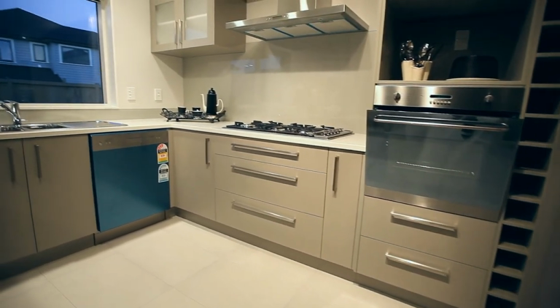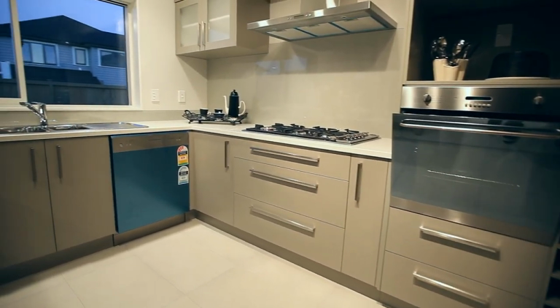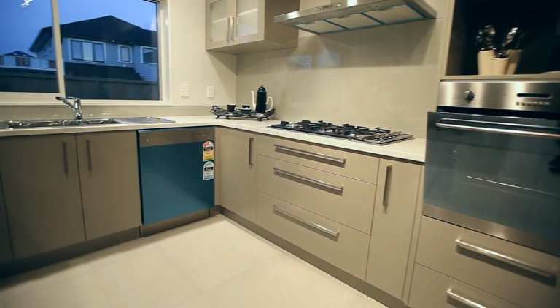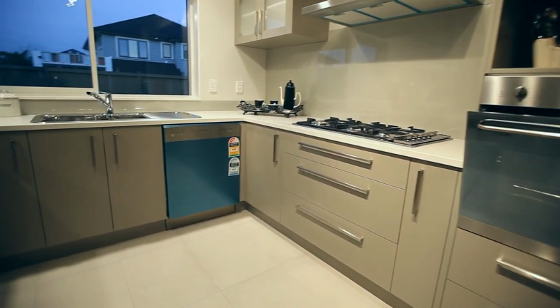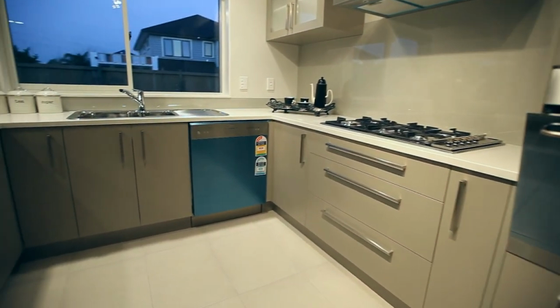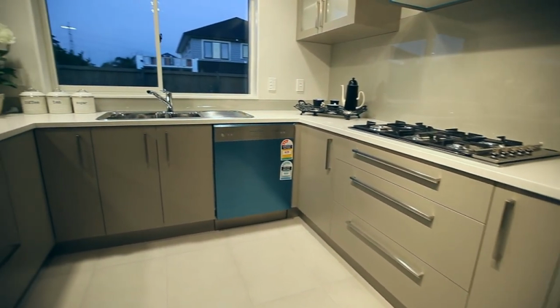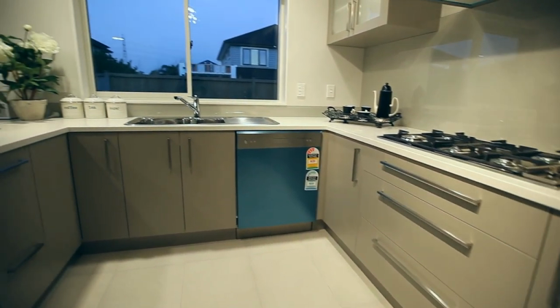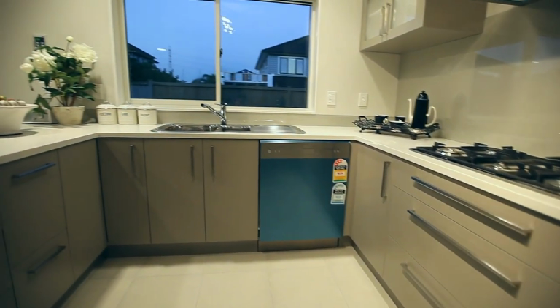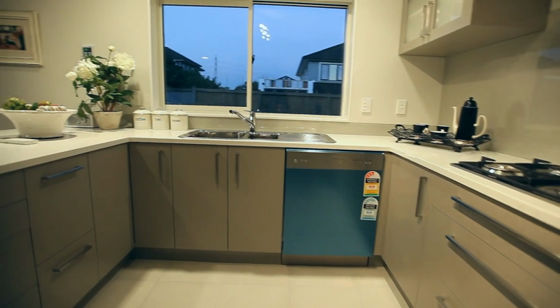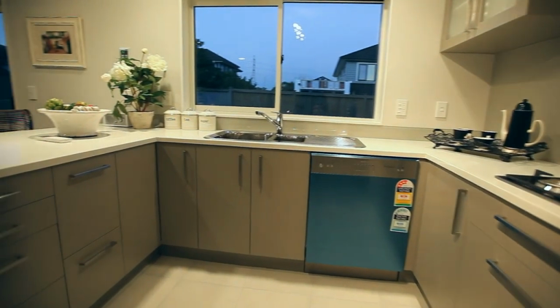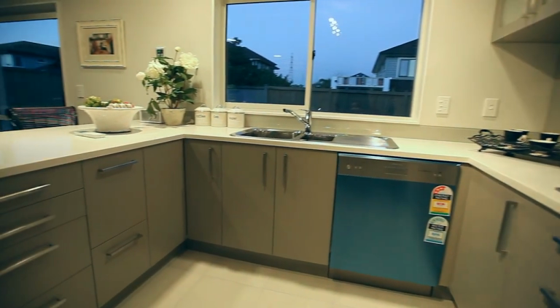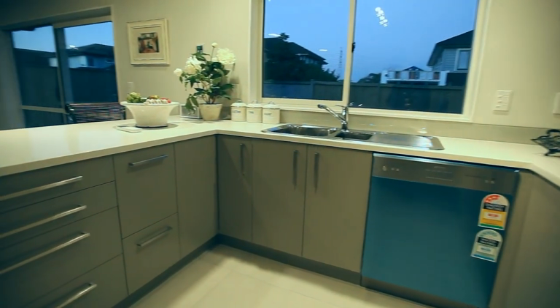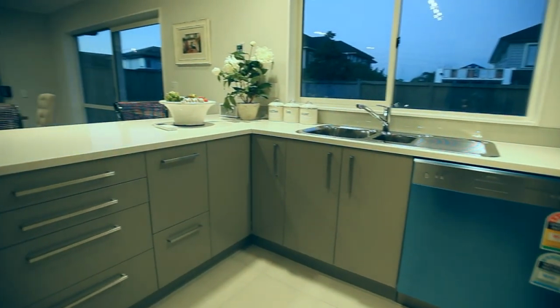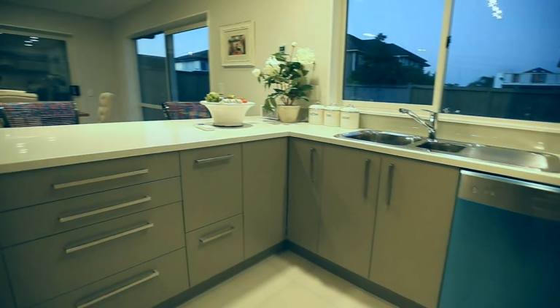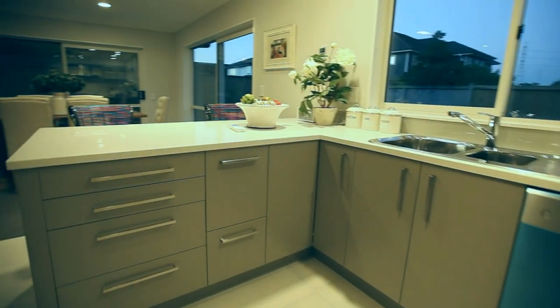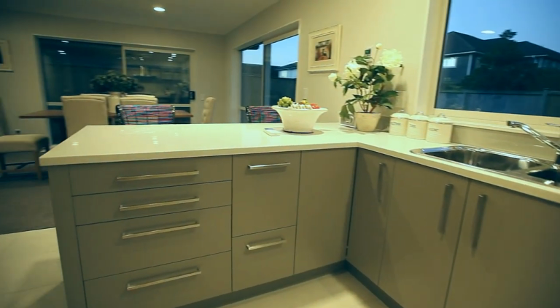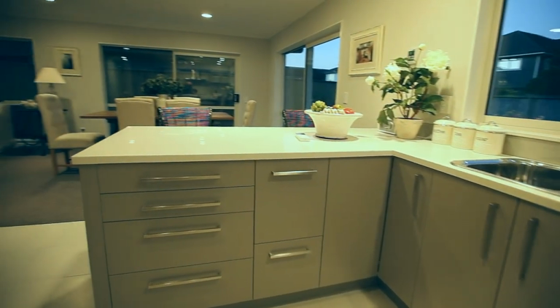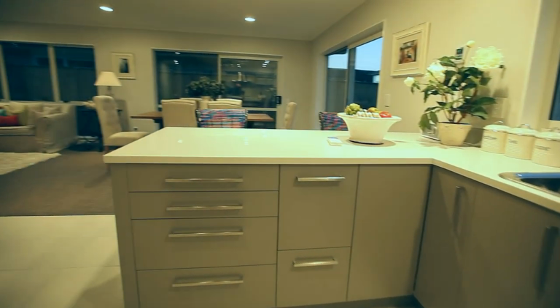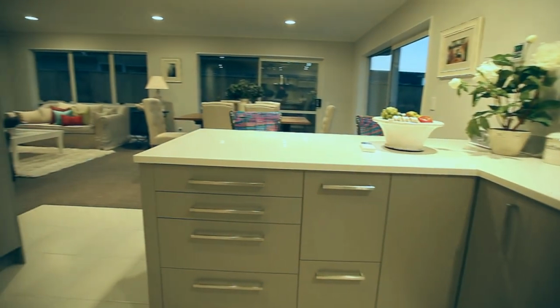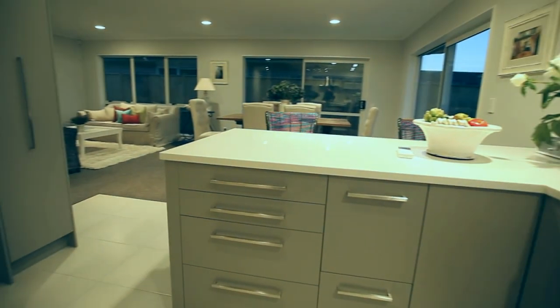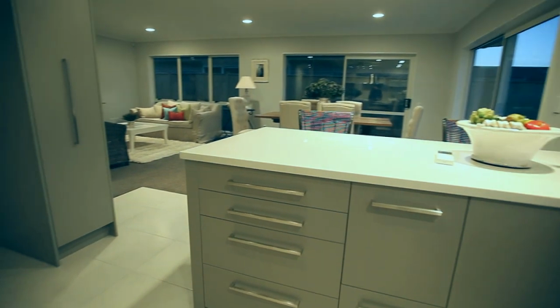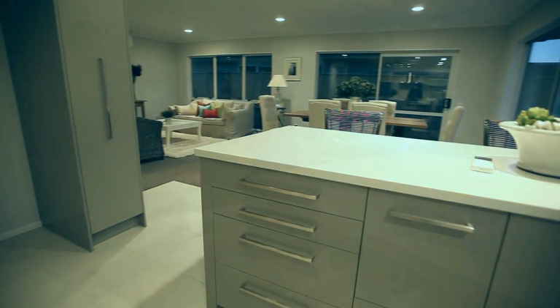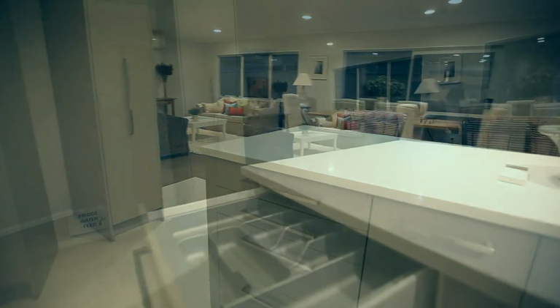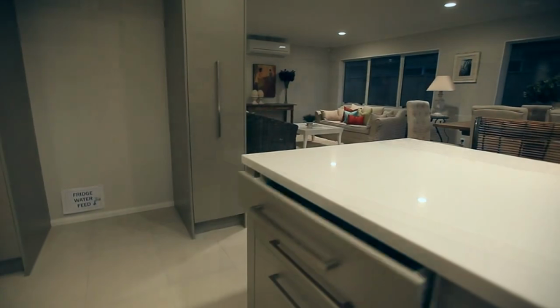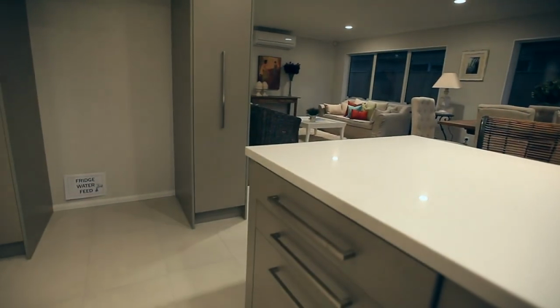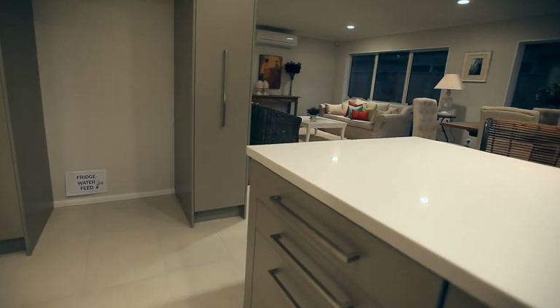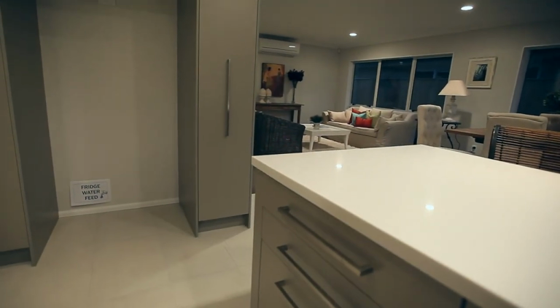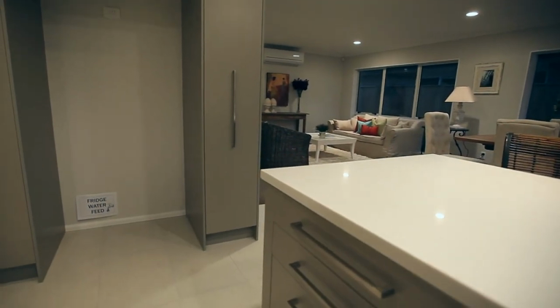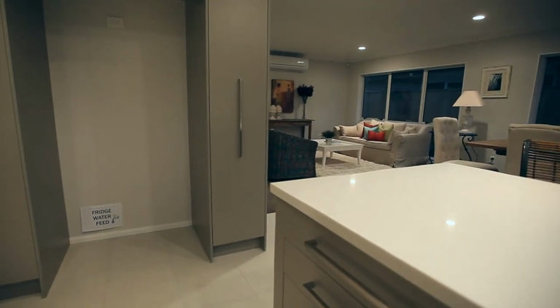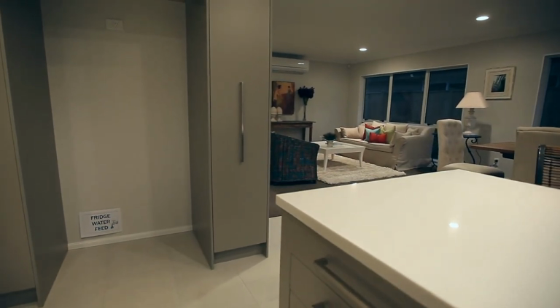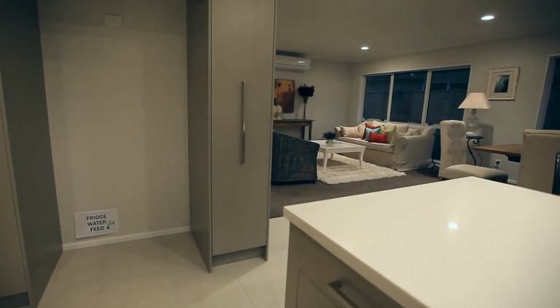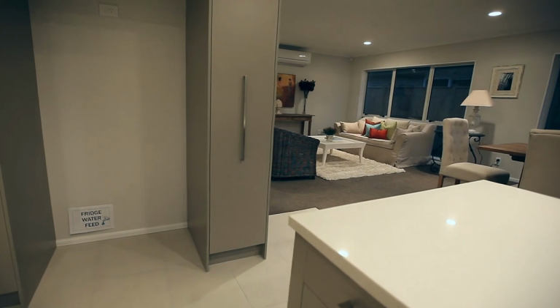High quality SMEG kitchen appliances include a gas hob. Bench tops are engineered stone. There is touchpad controlled mains gas hot water which easily caters for a full house of family or guests.